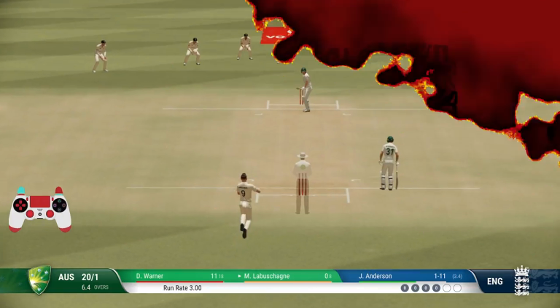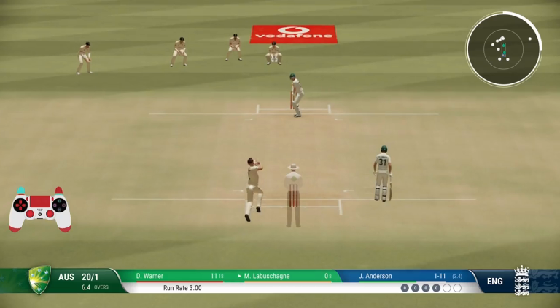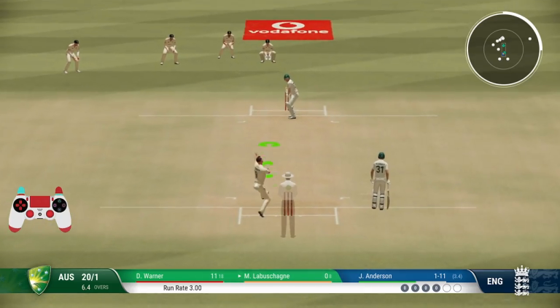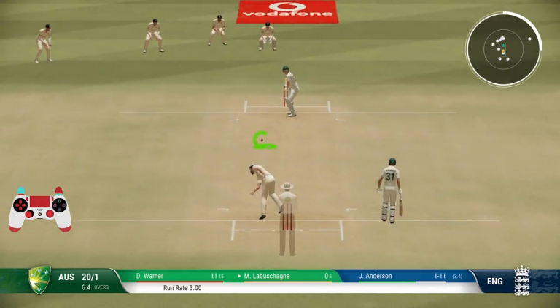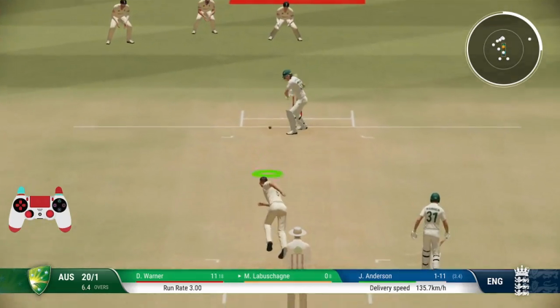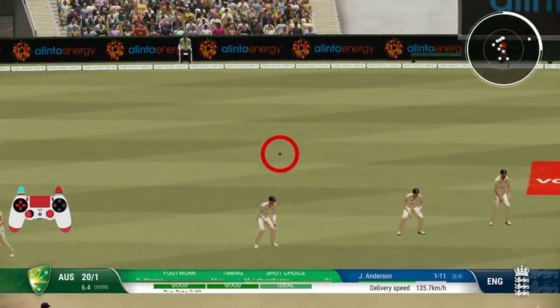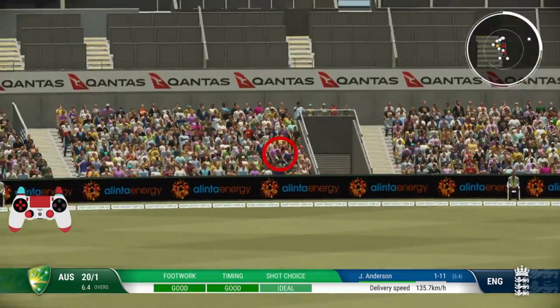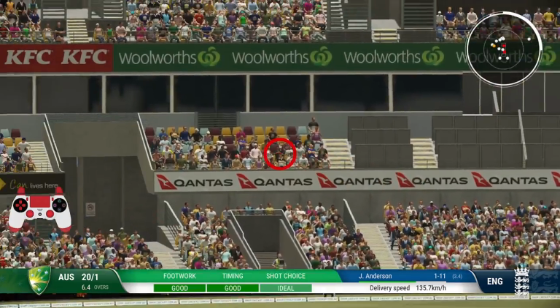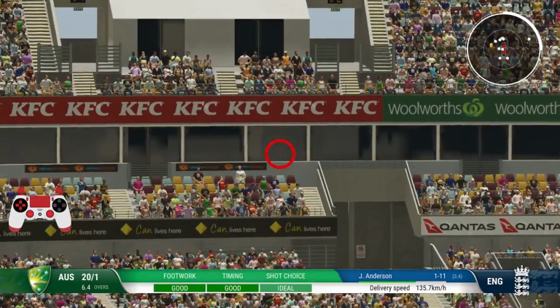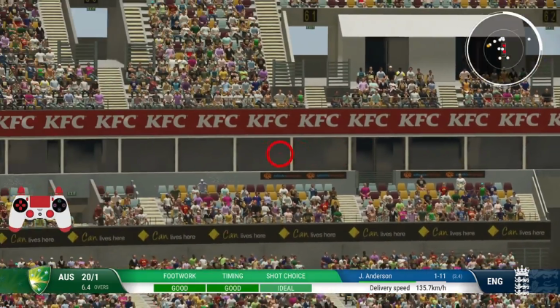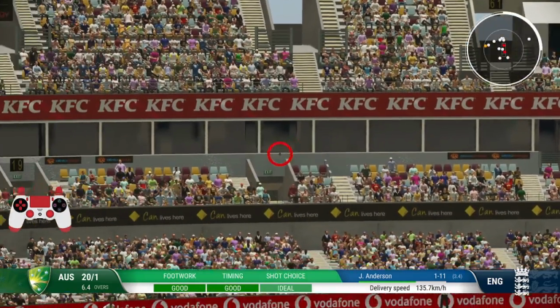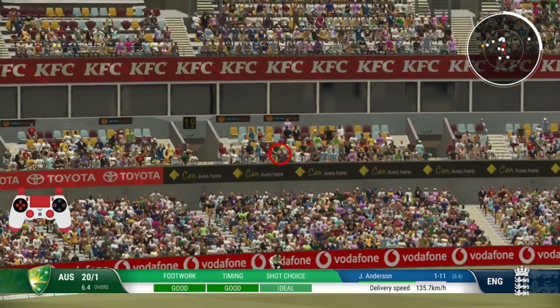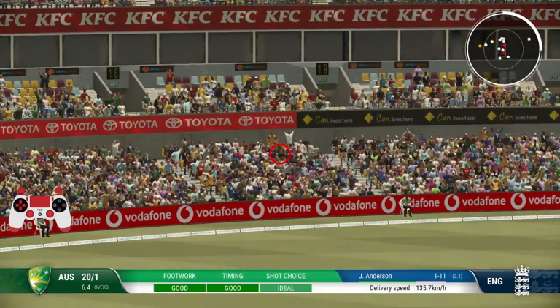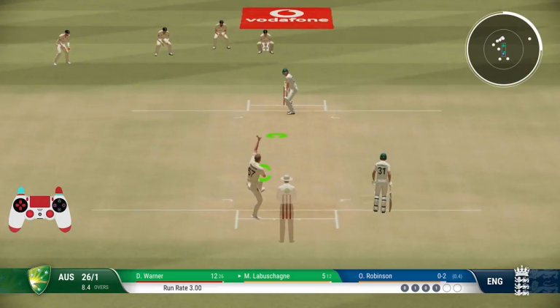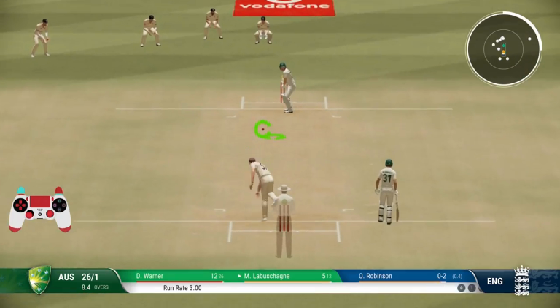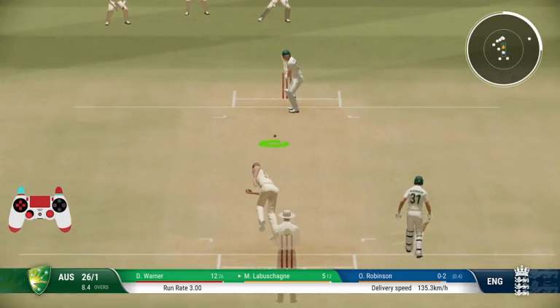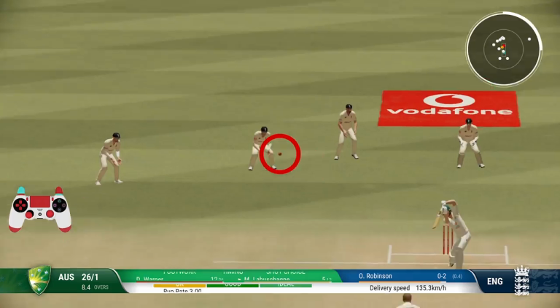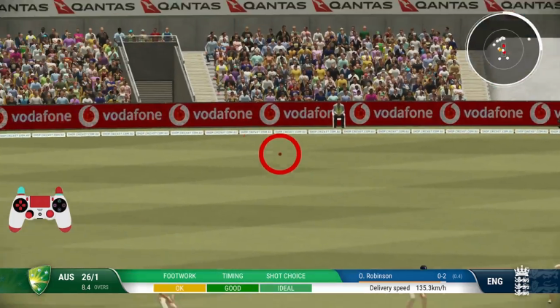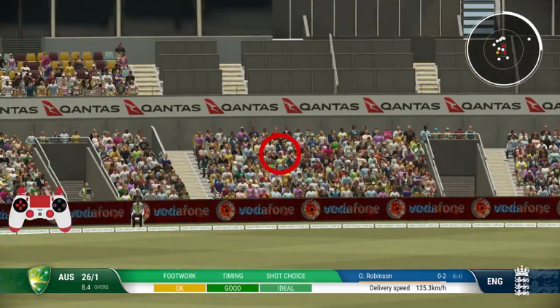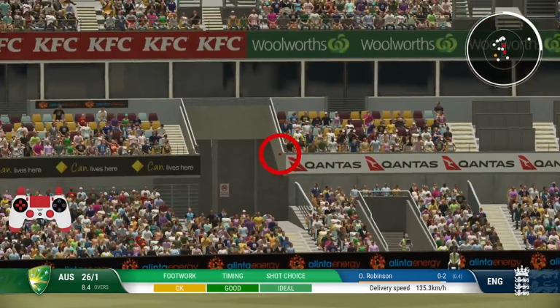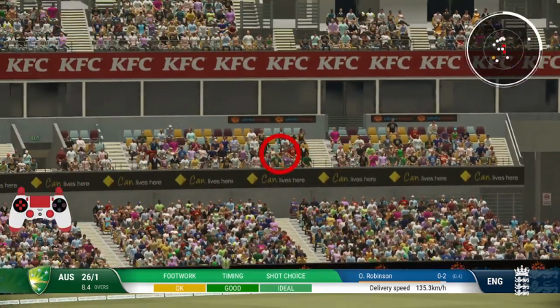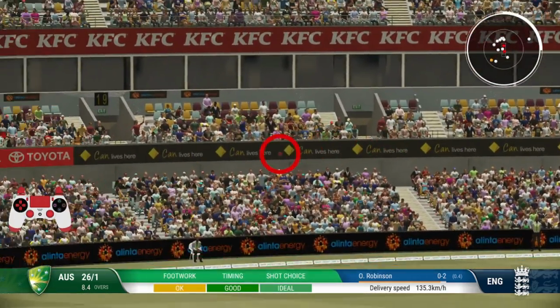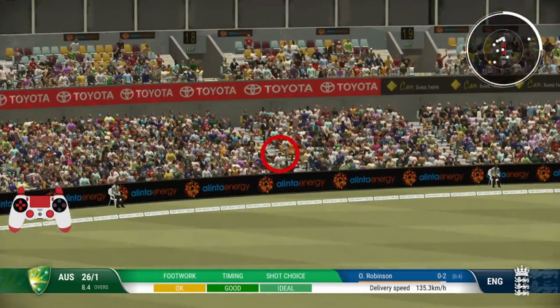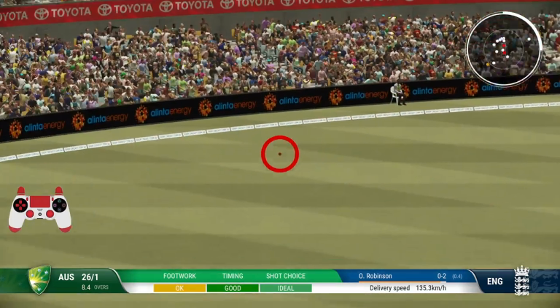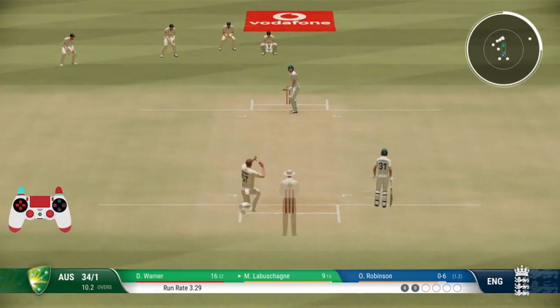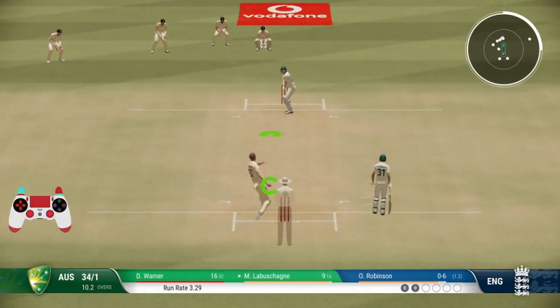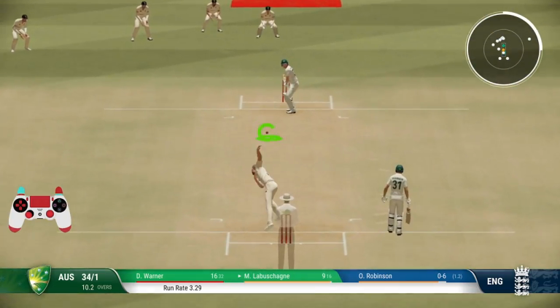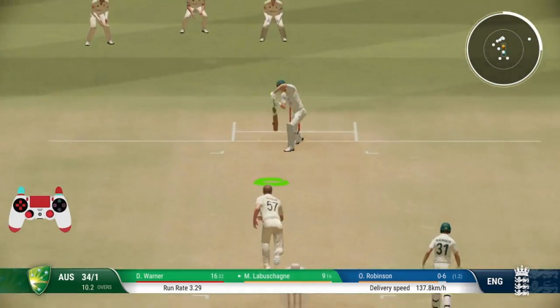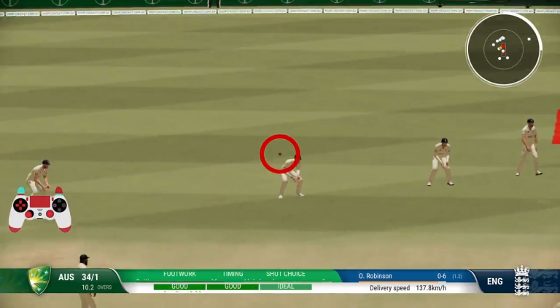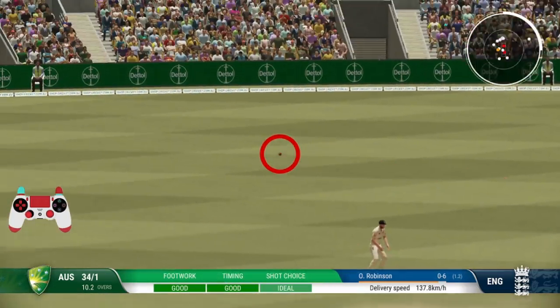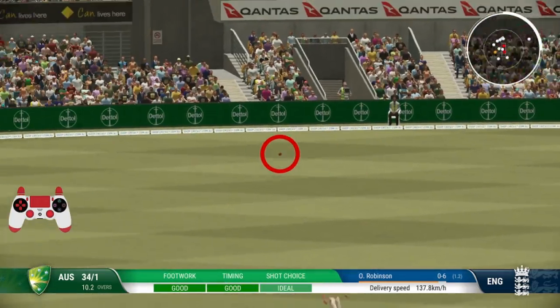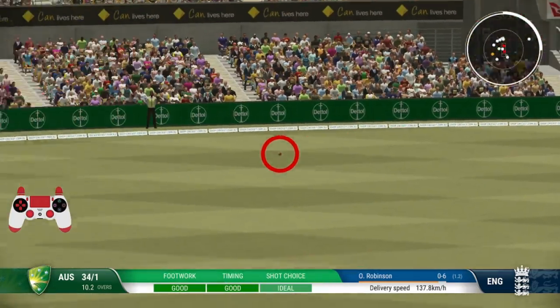Now to play the chip shot you have to press and hold R1 and L2, then use L3 for the front foot or back foot and use R3 to play the shot where you want. Keep in mind that timing is the key to play this shot.